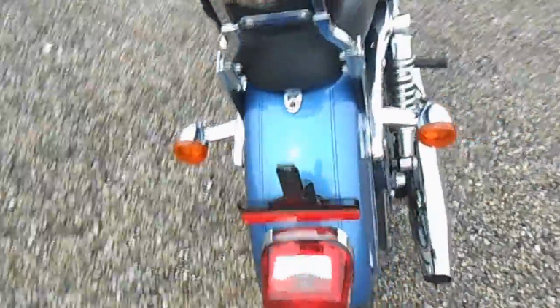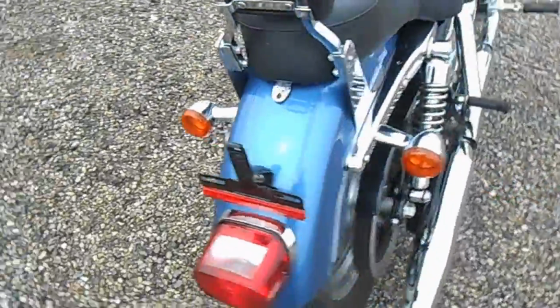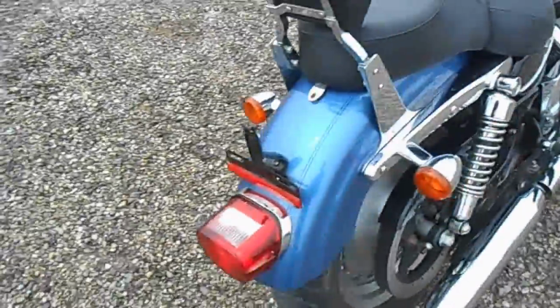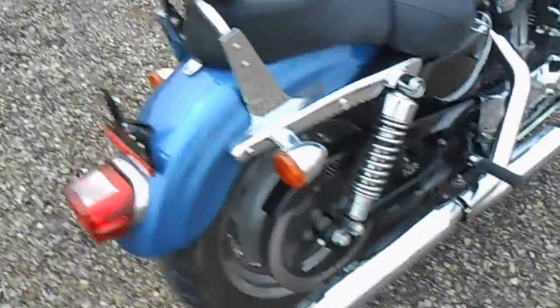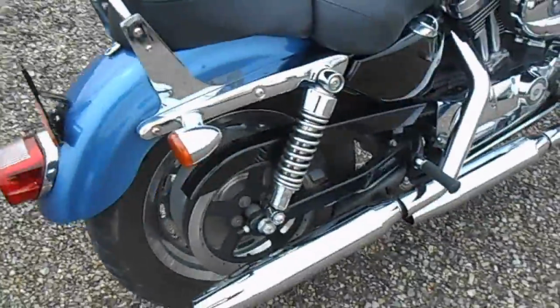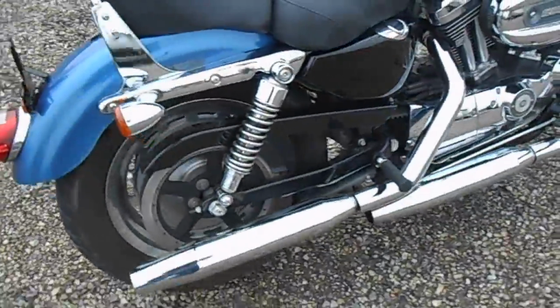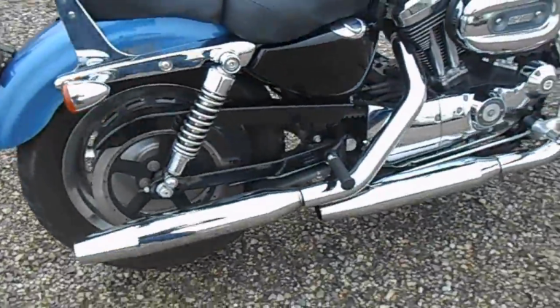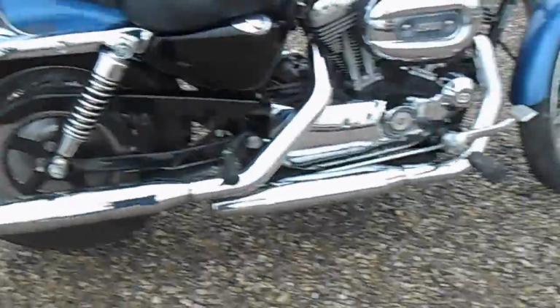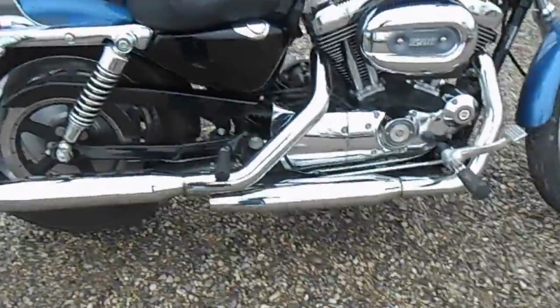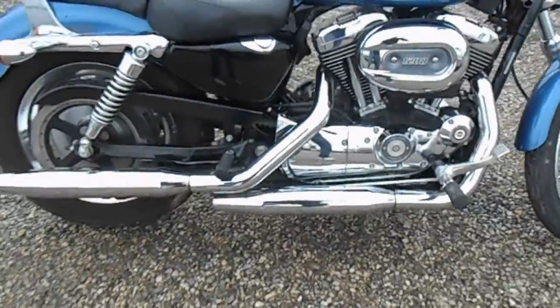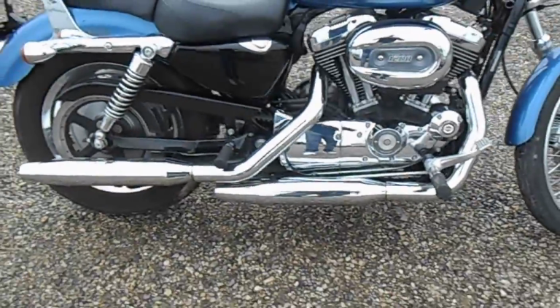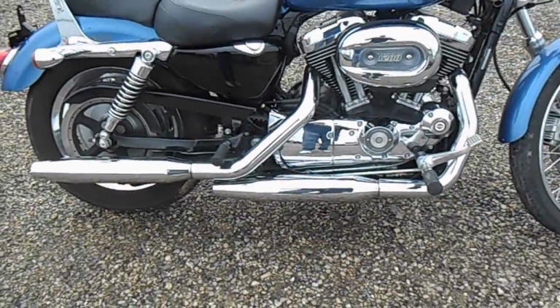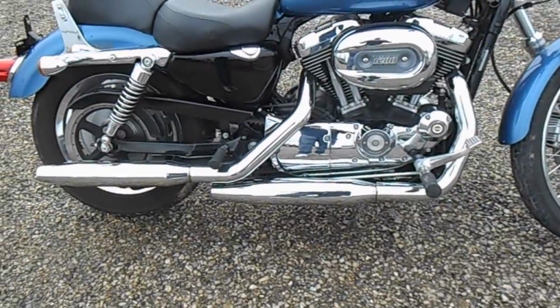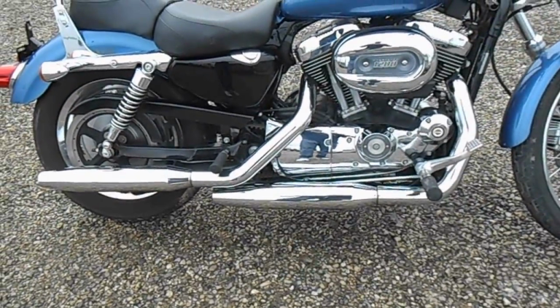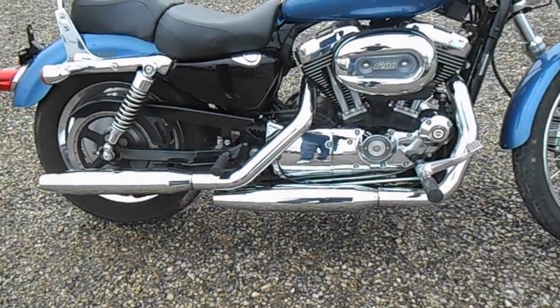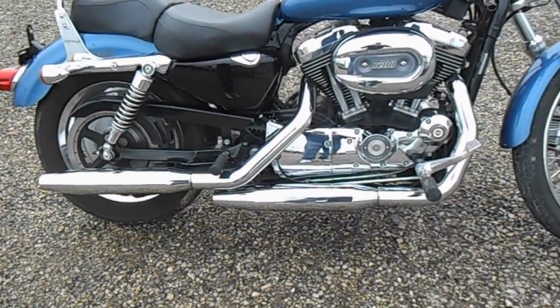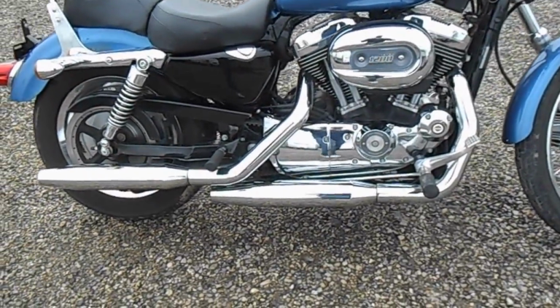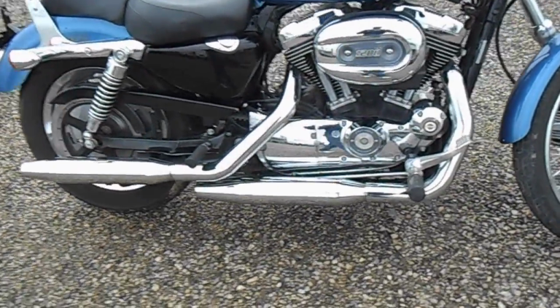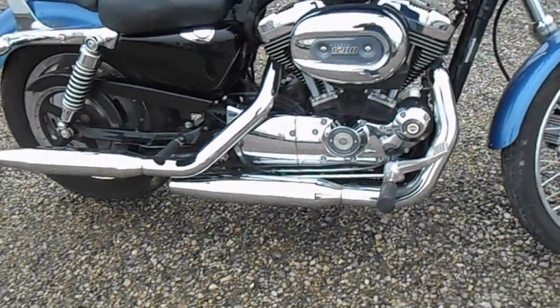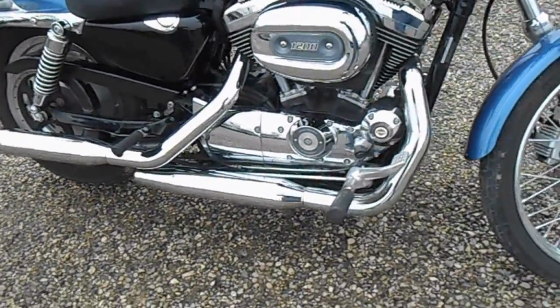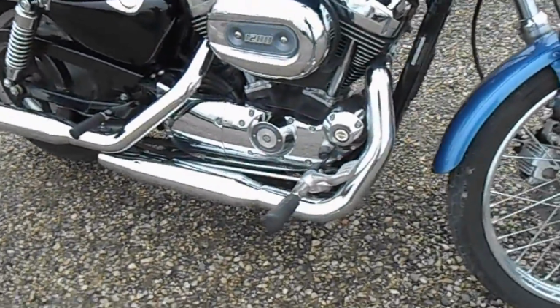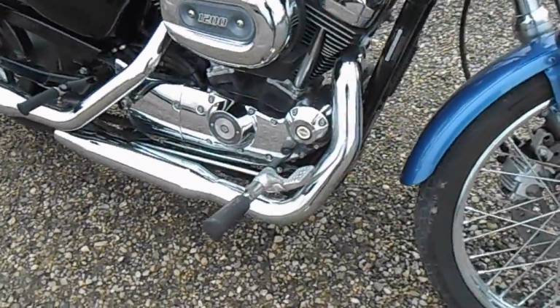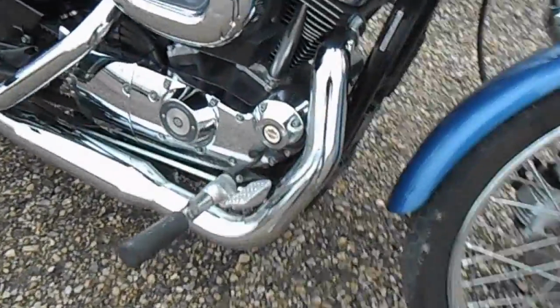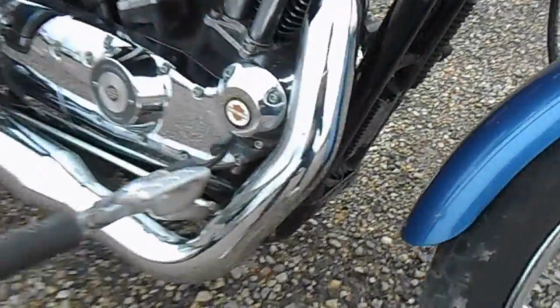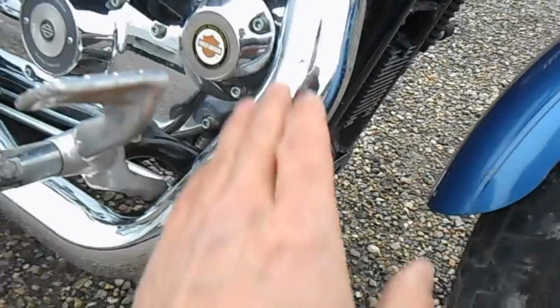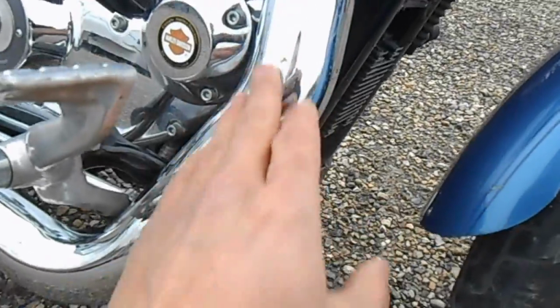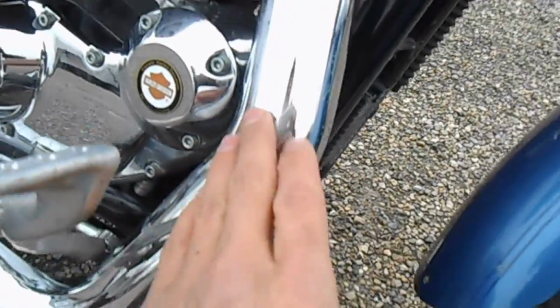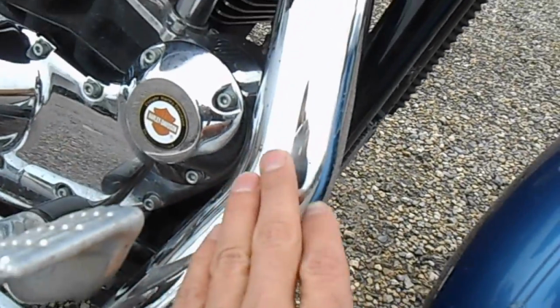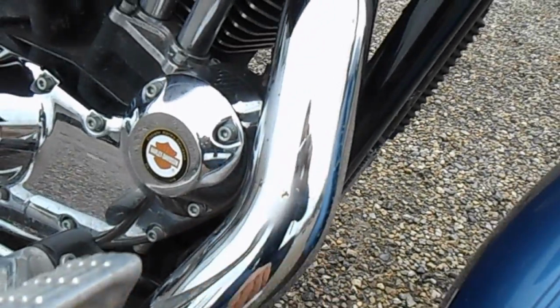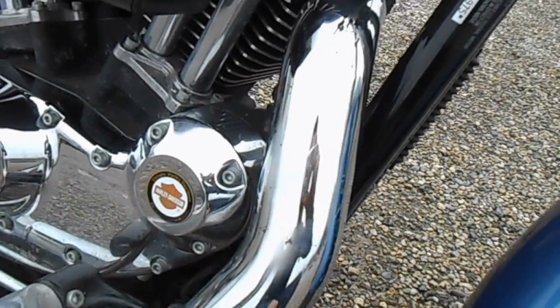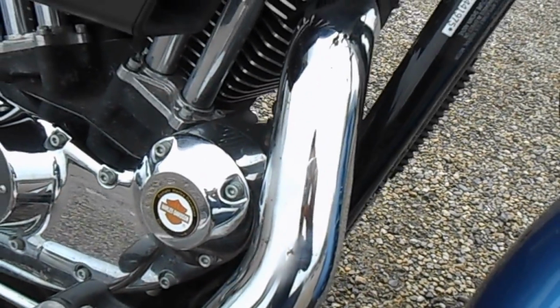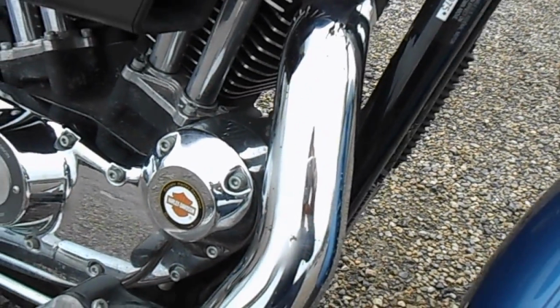Rear fender is in good shape. The exhaust has no major nicks or scratches. Got some kind of goo up in there, but that's pretty typical.